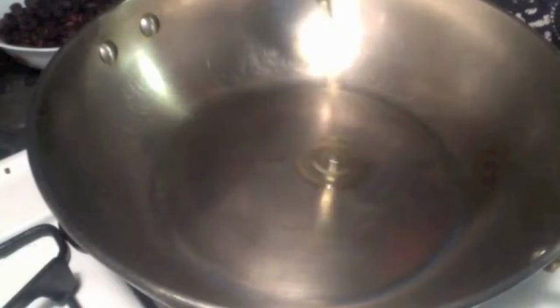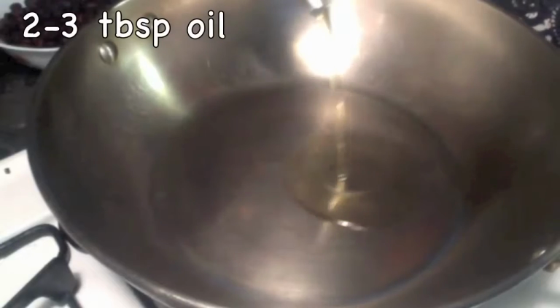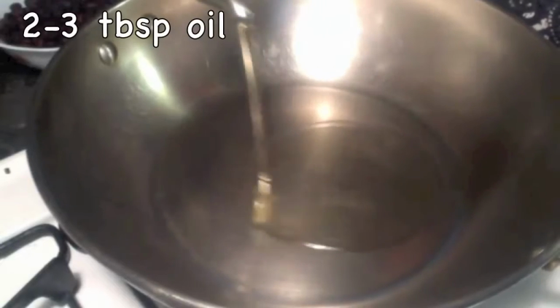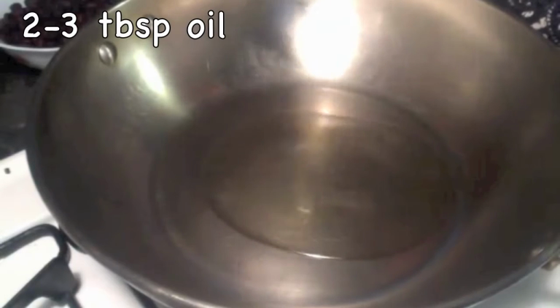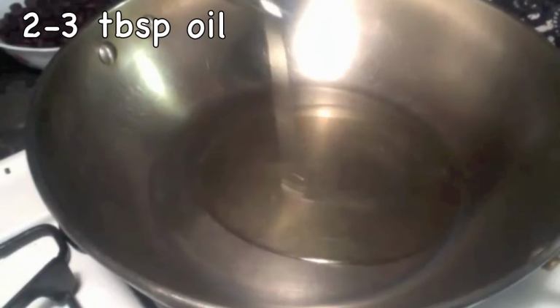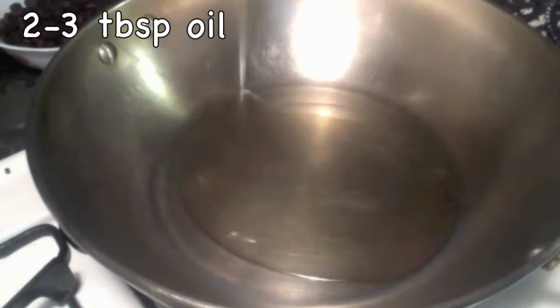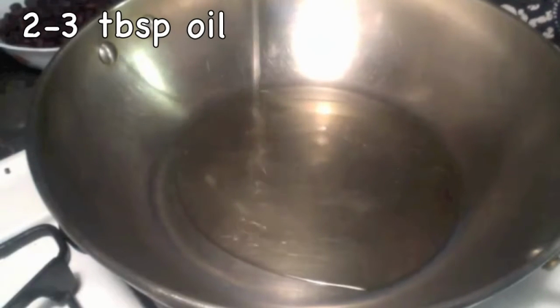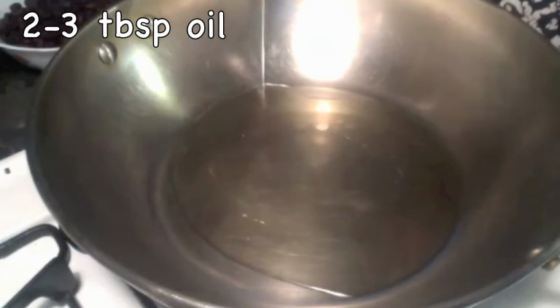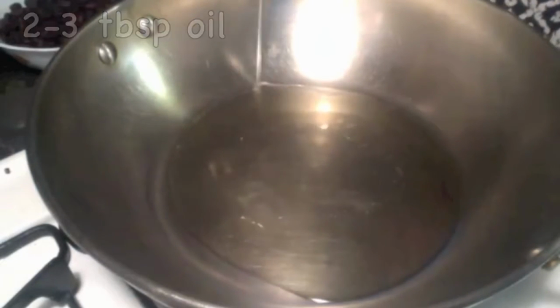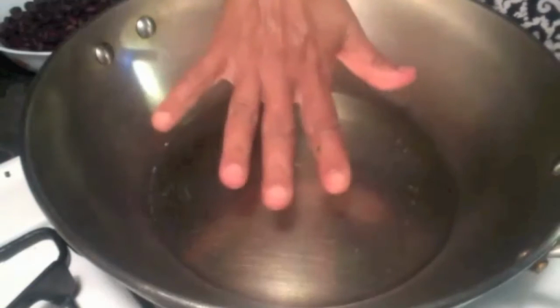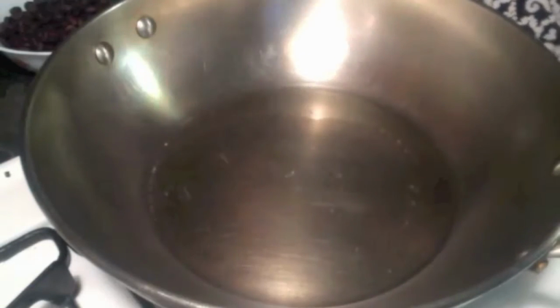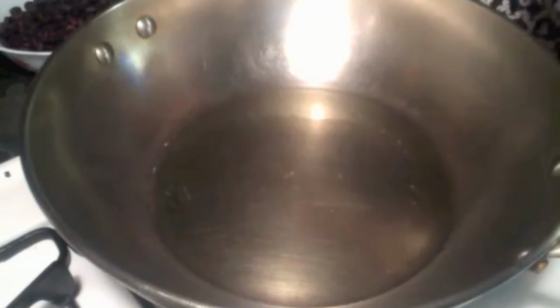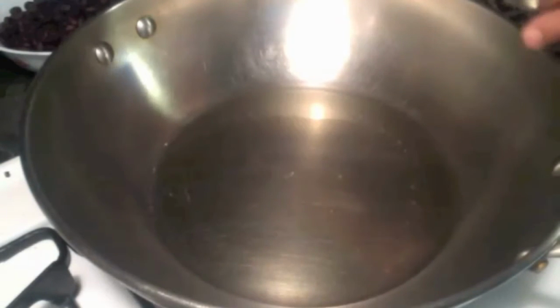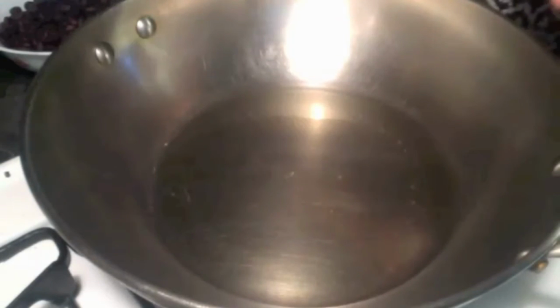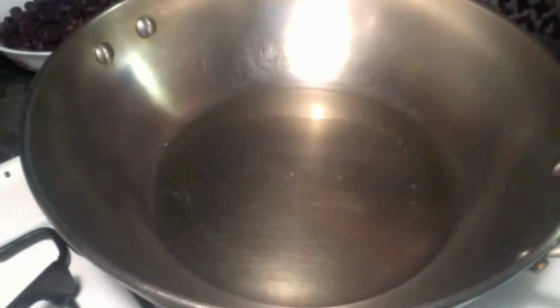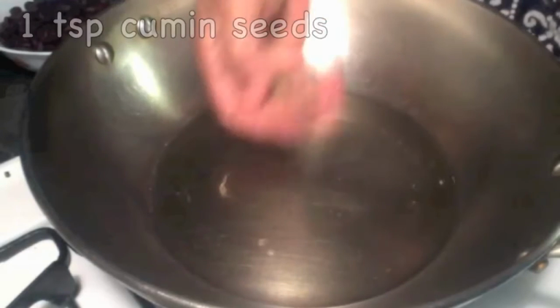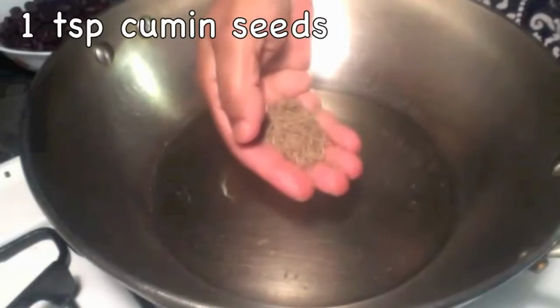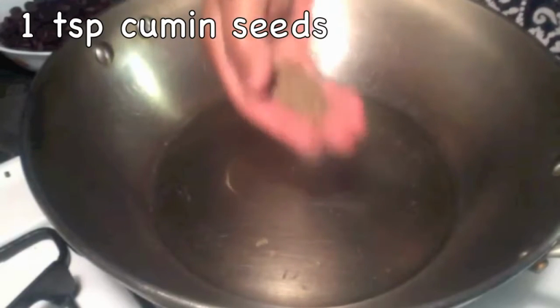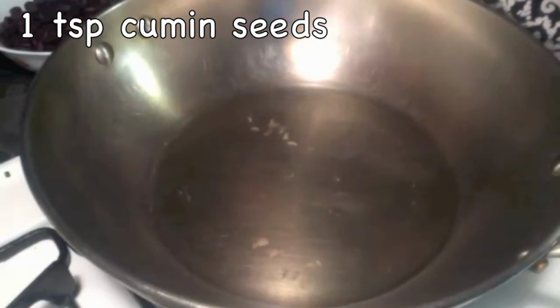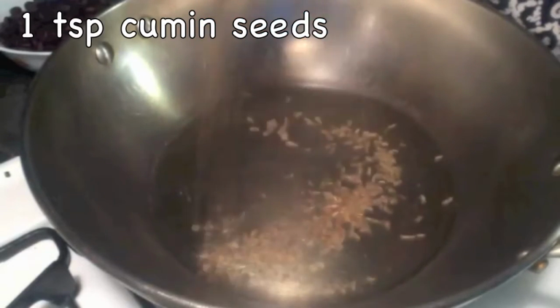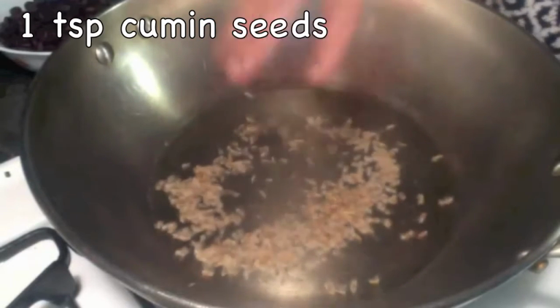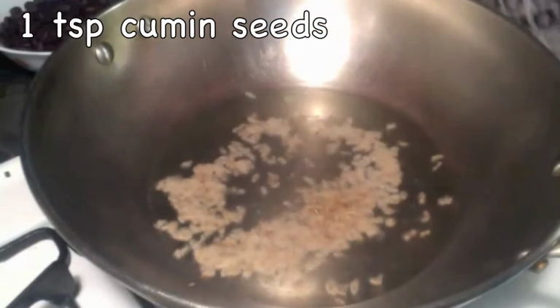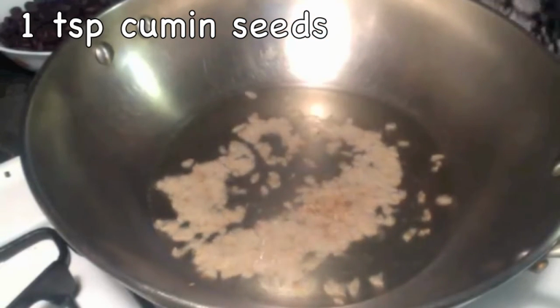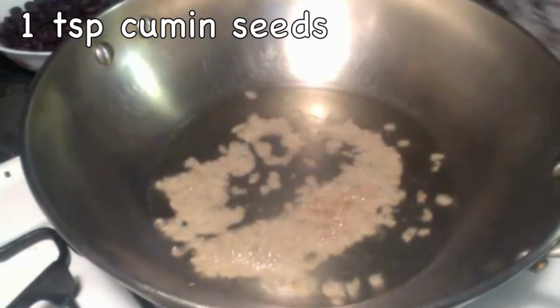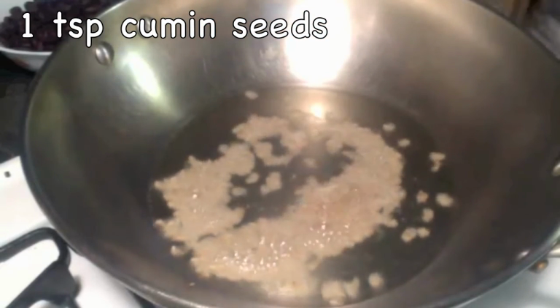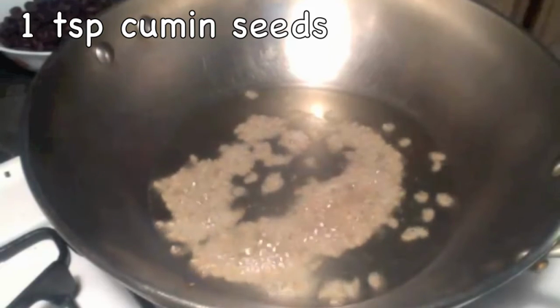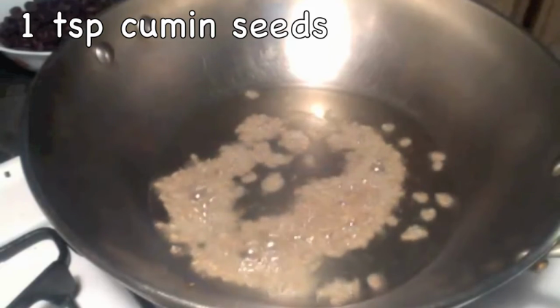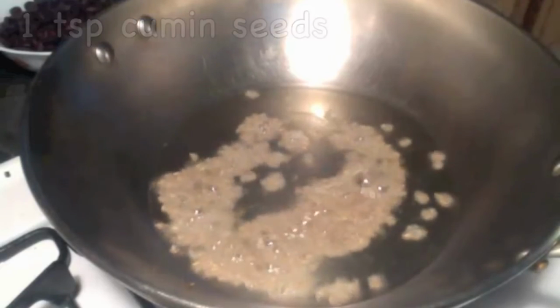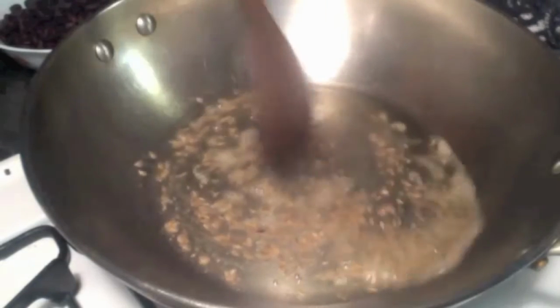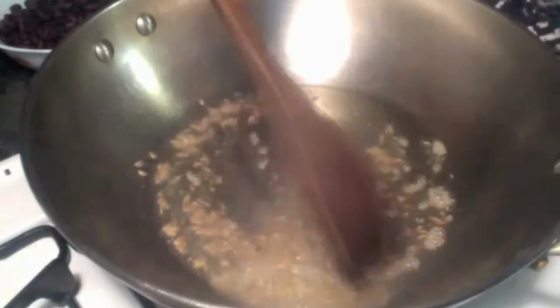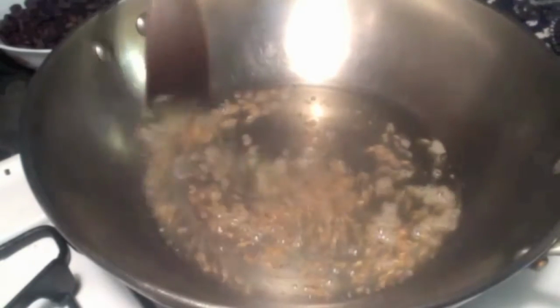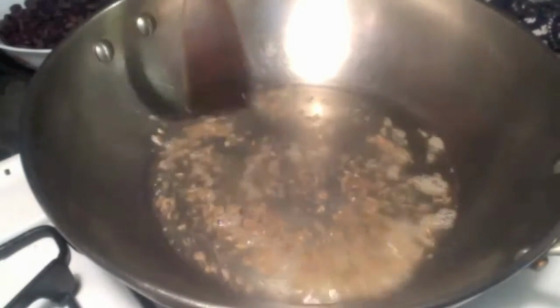I am taking some oil, about 2 tablespoons of oil. Now the oil is hot. I am taking about 1 teaspoon of cumin seeds. The cumin seeds have popped up.